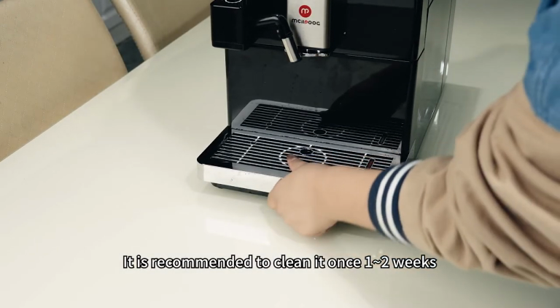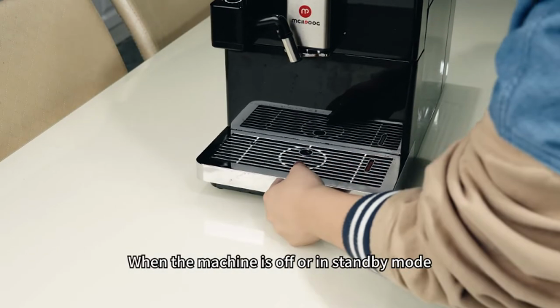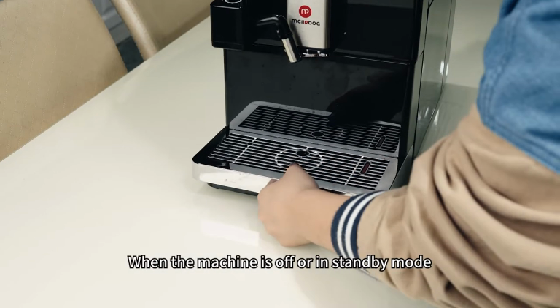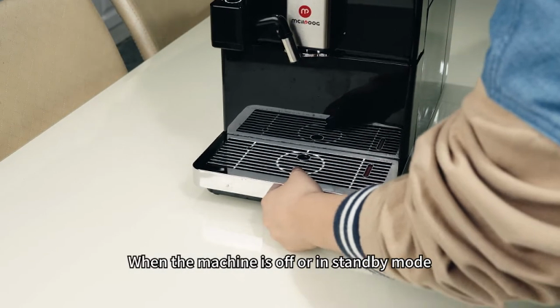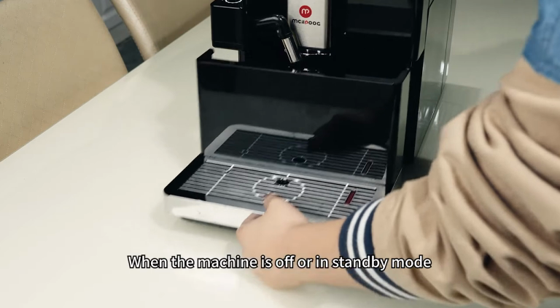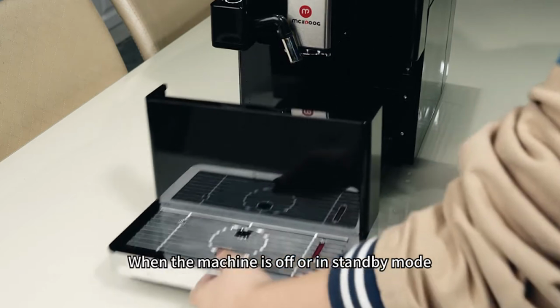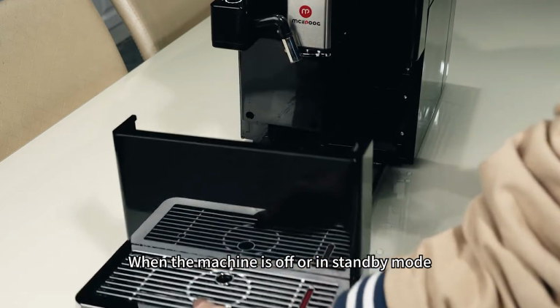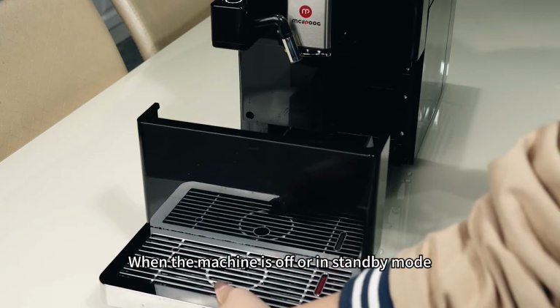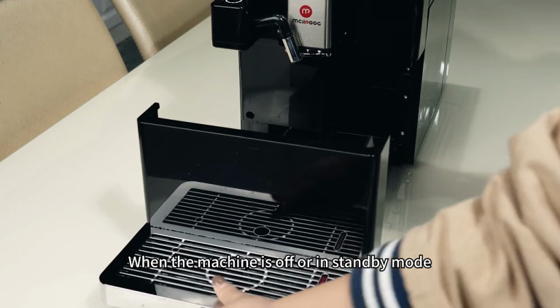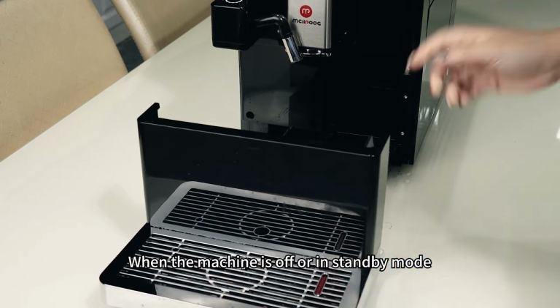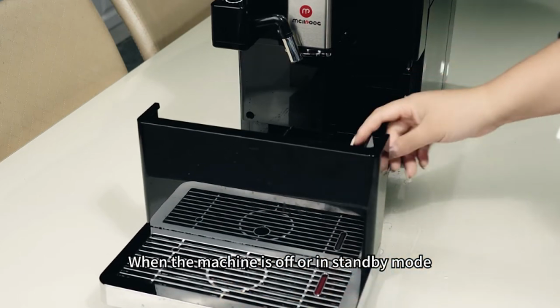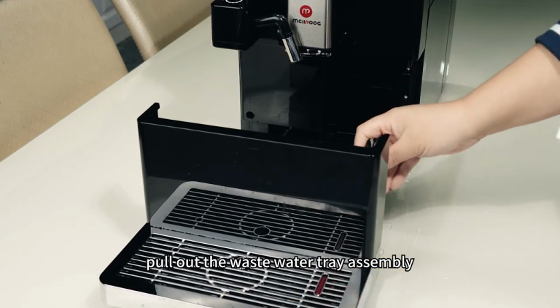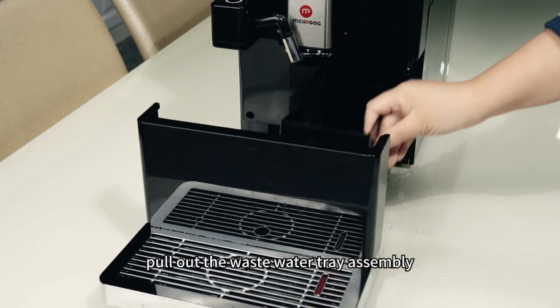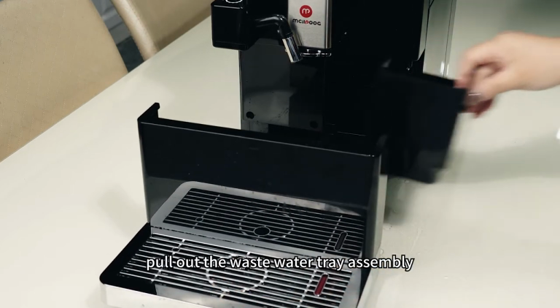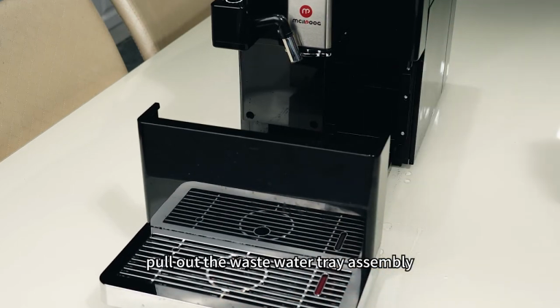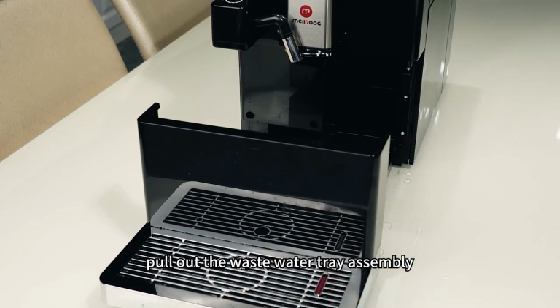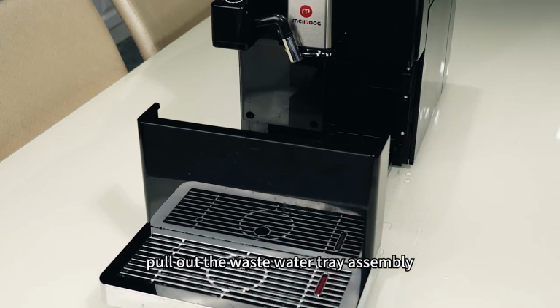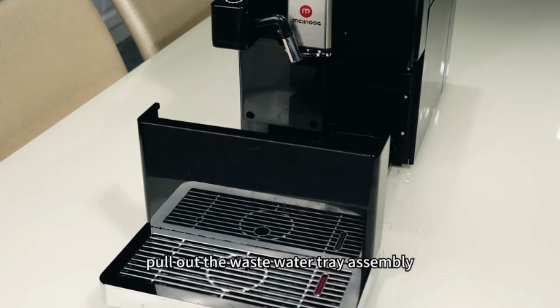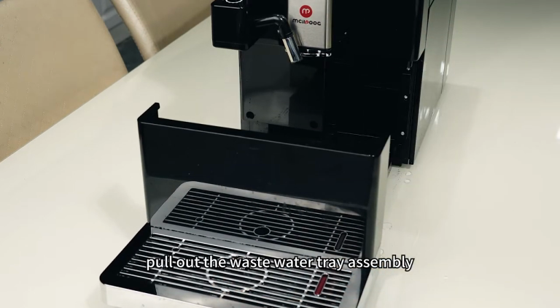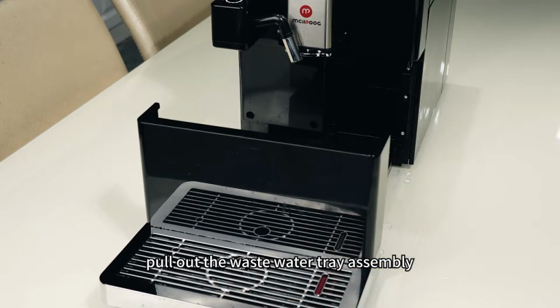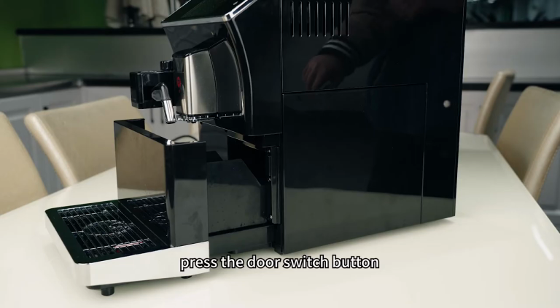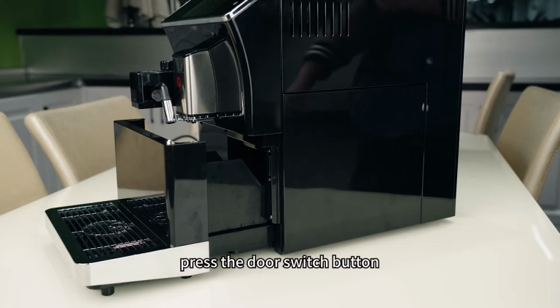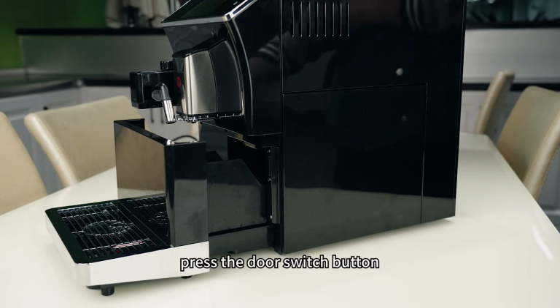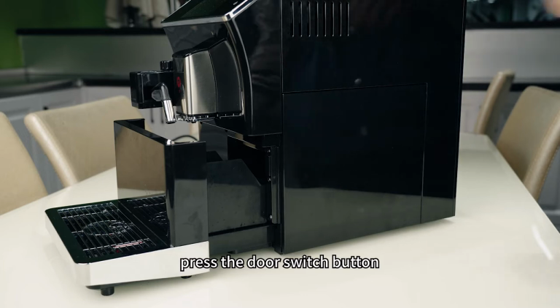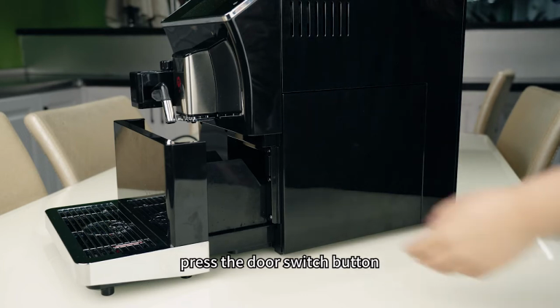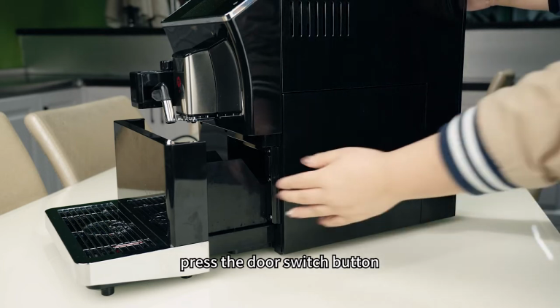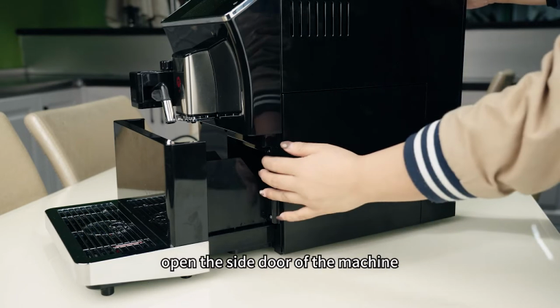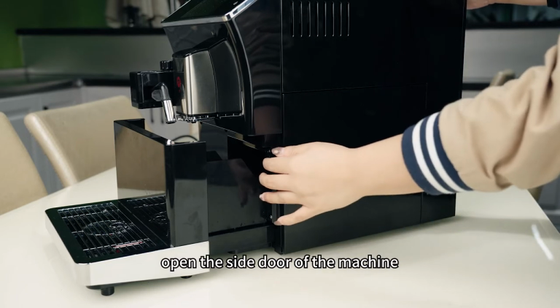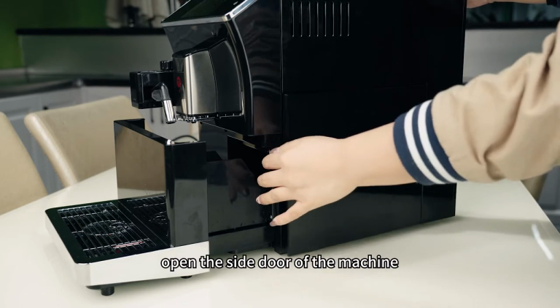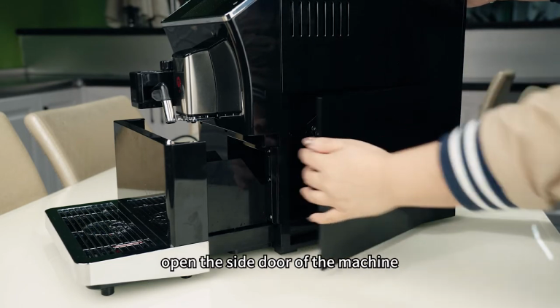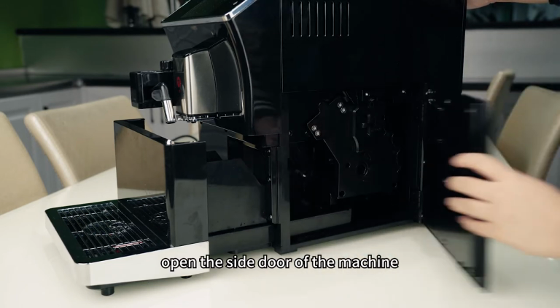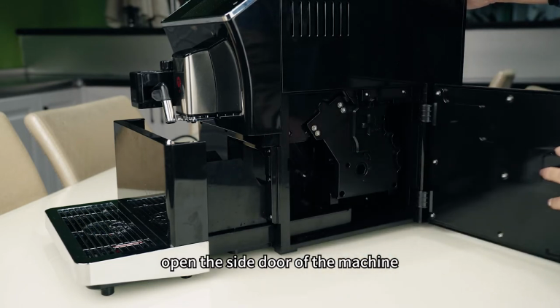When the machine is off or in standby mode, pull out the waste water tray assembly, press the door switch button, and open the side door of the machine.